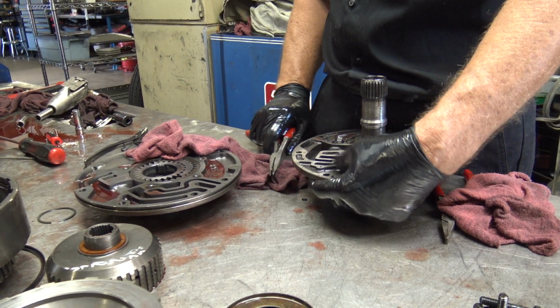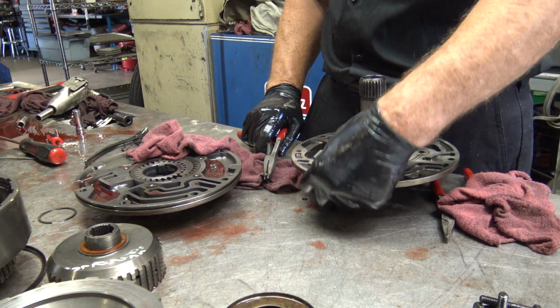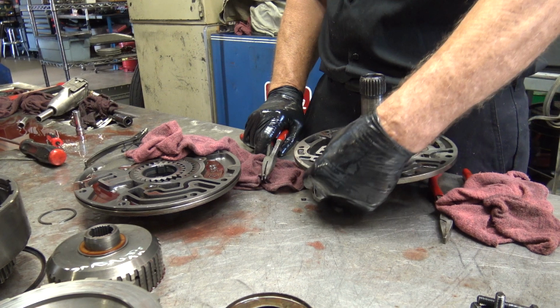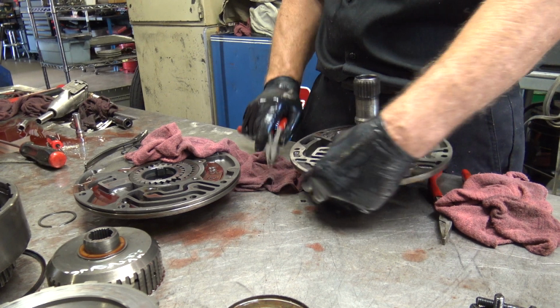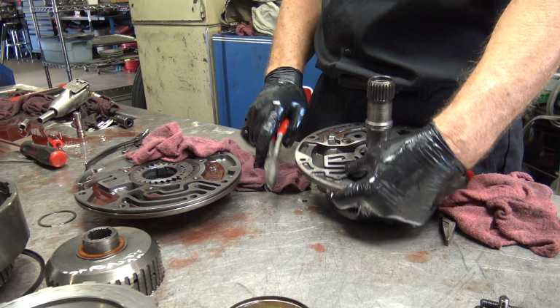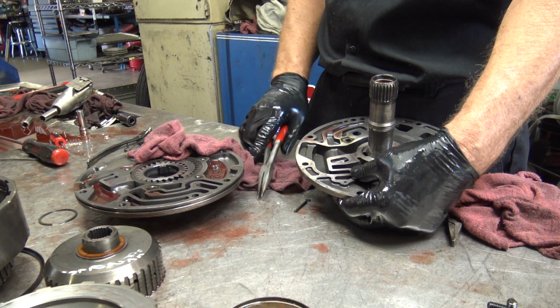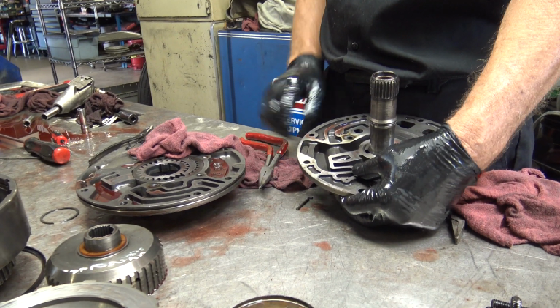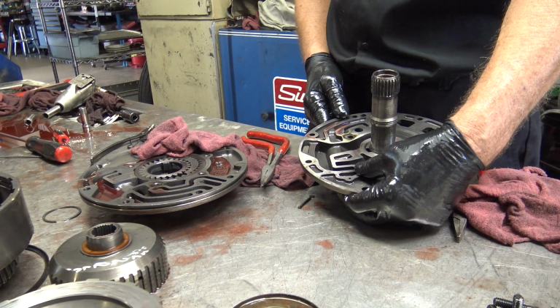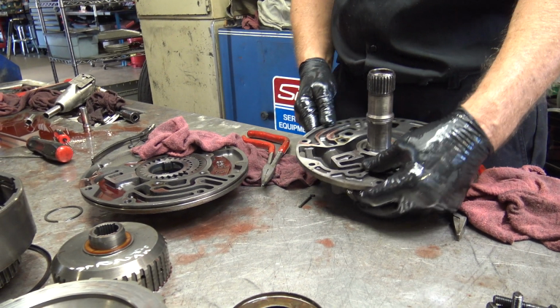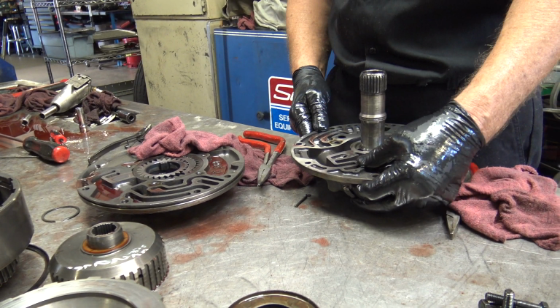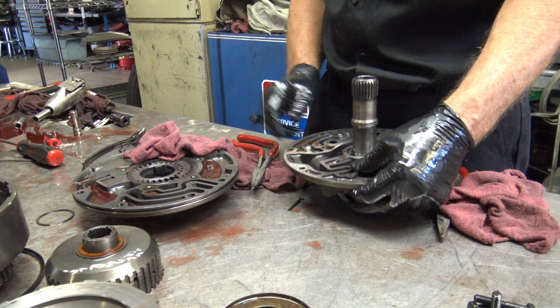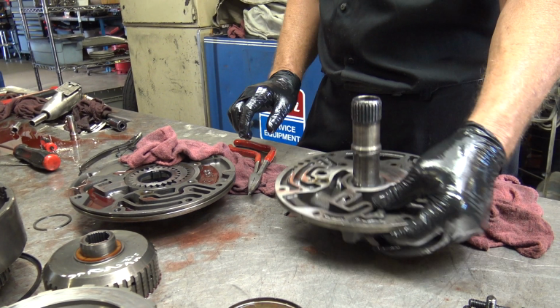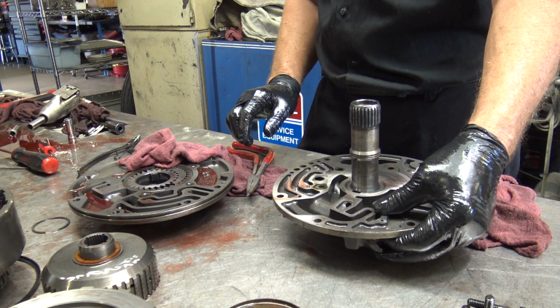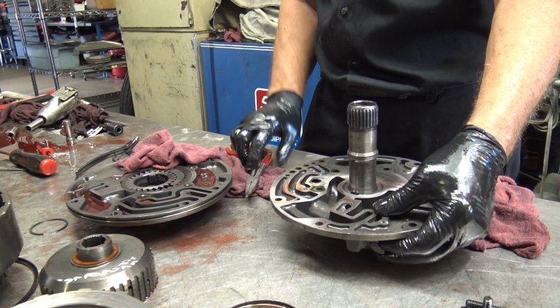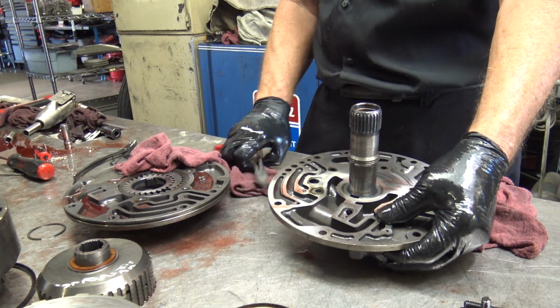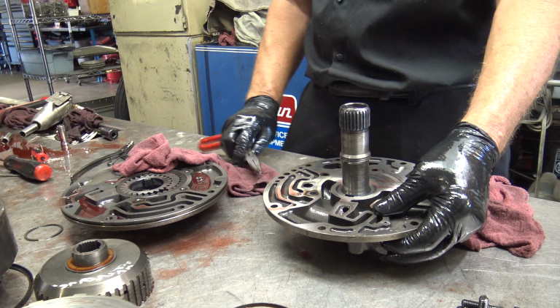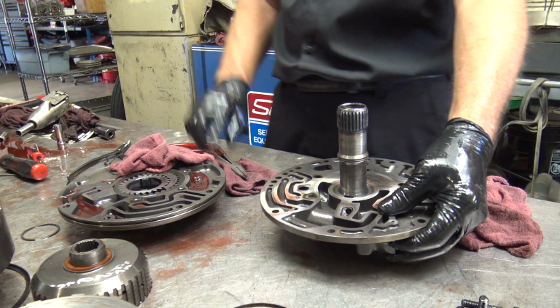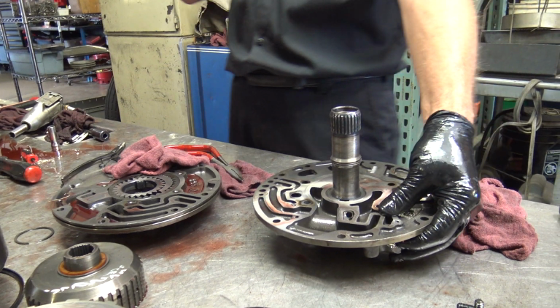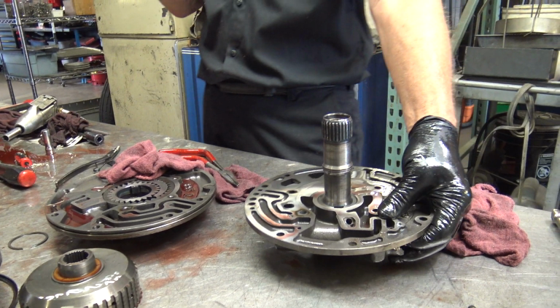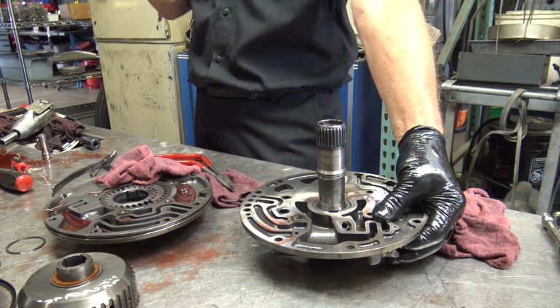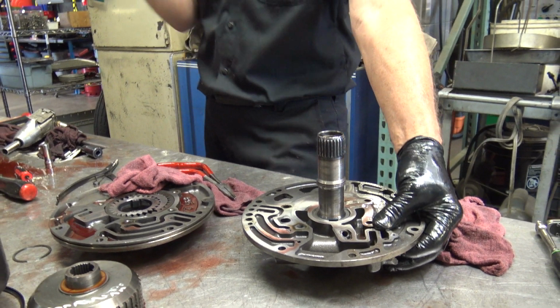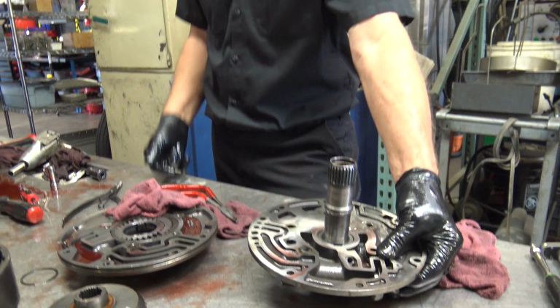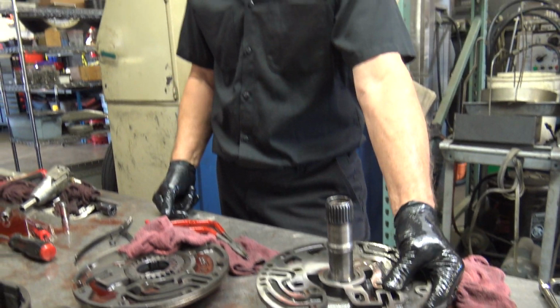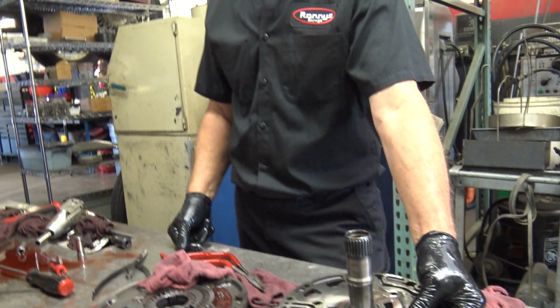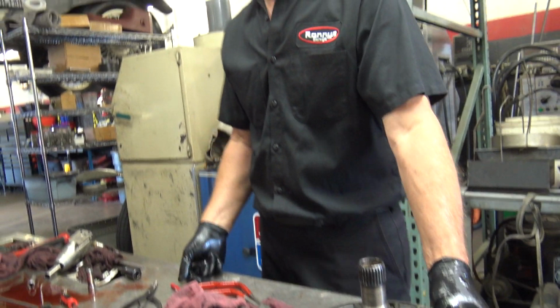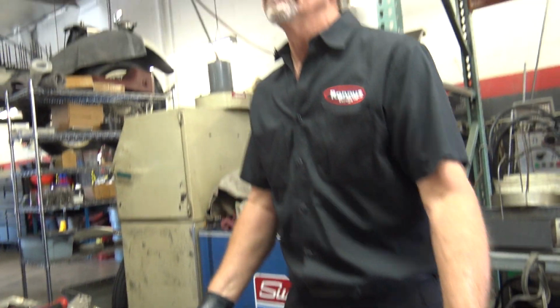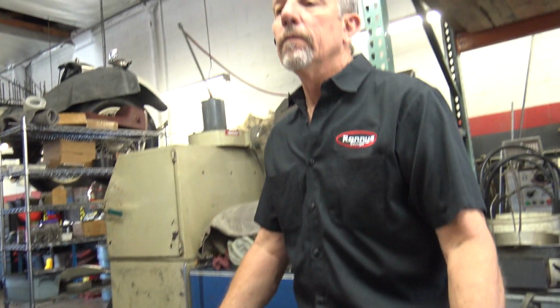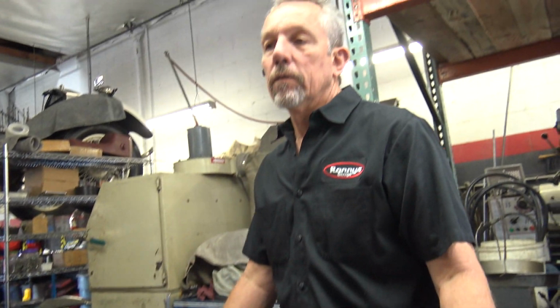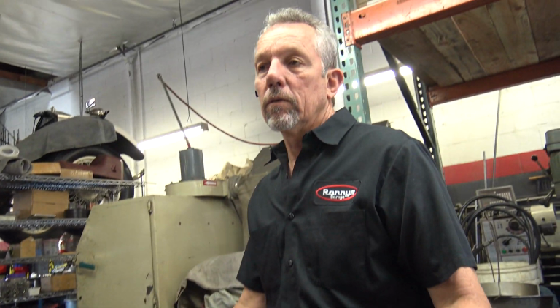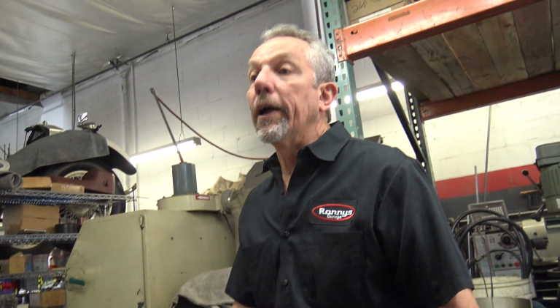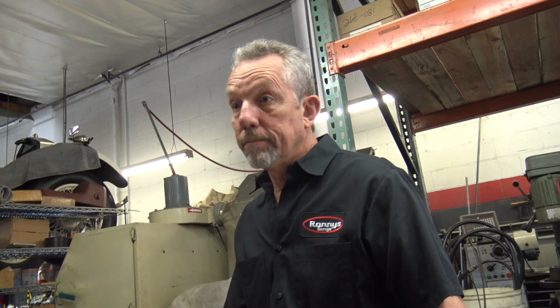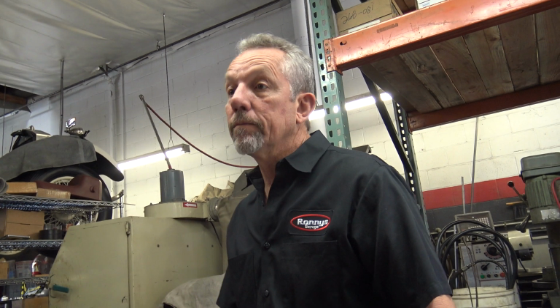So this transmission only has one pump. Yes, this is the front one. Correct — yeah, the transmission had two pumps. You're right about that.